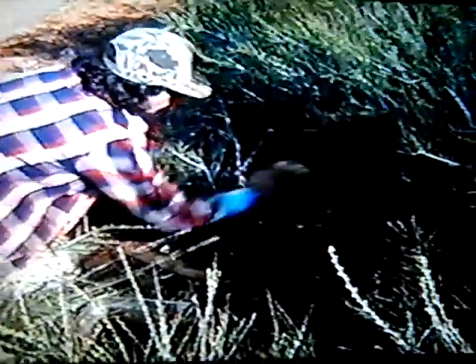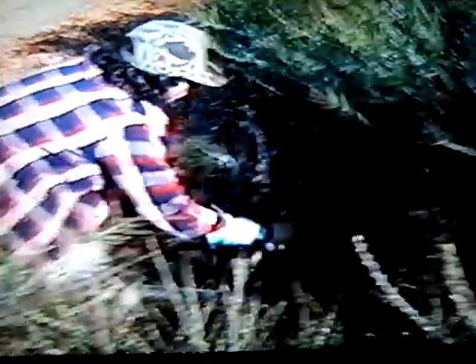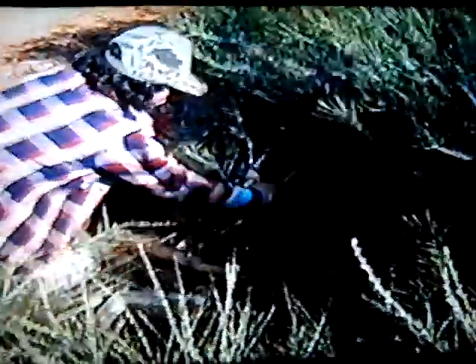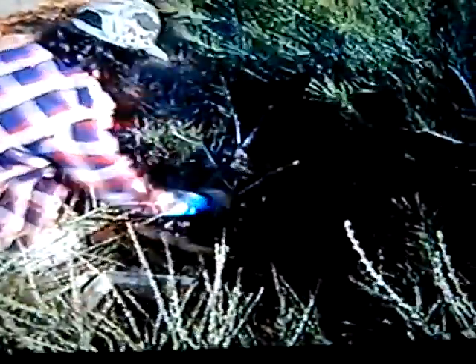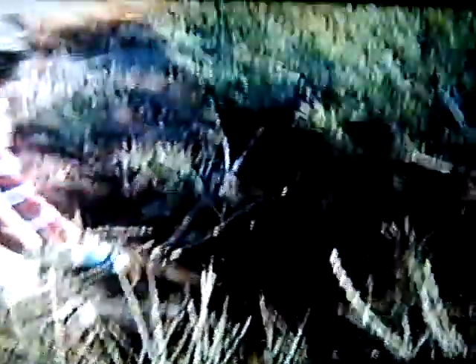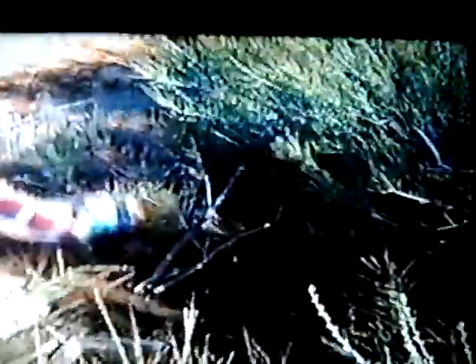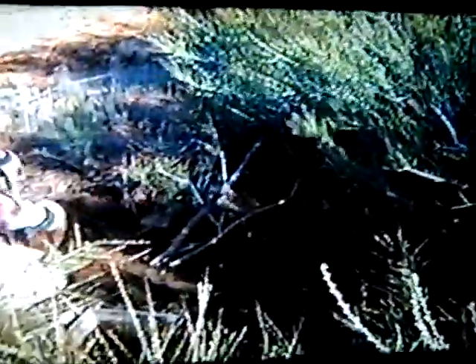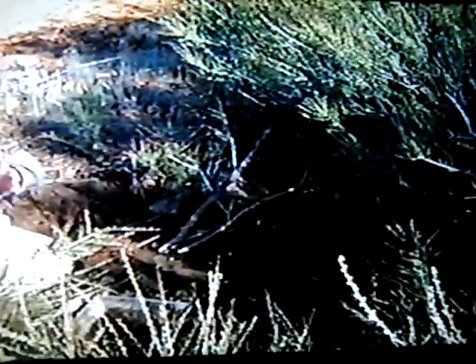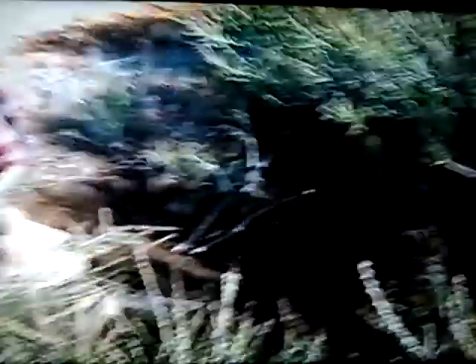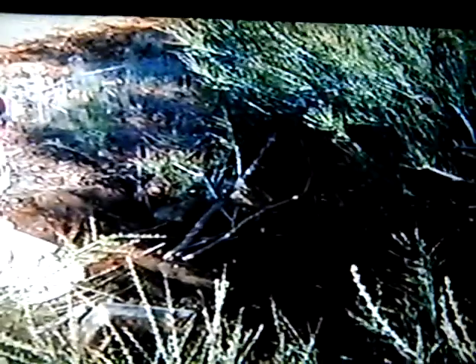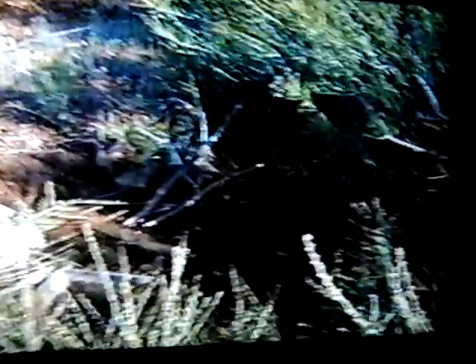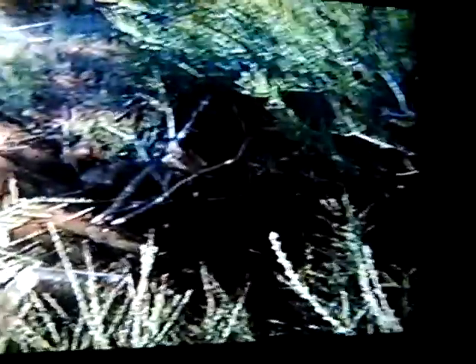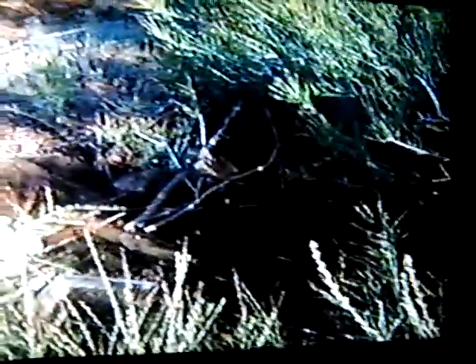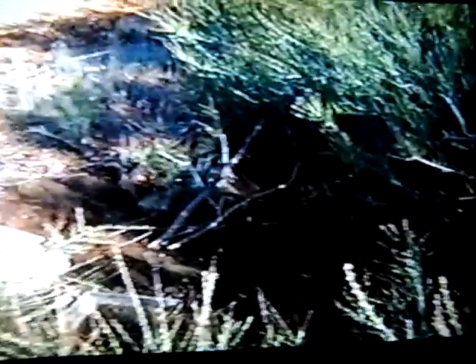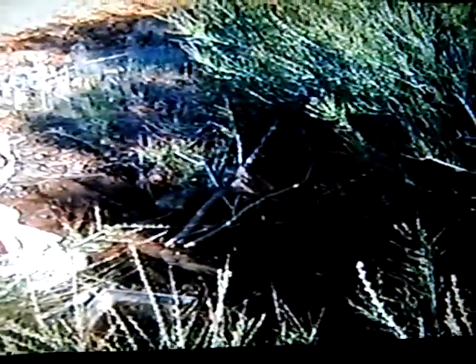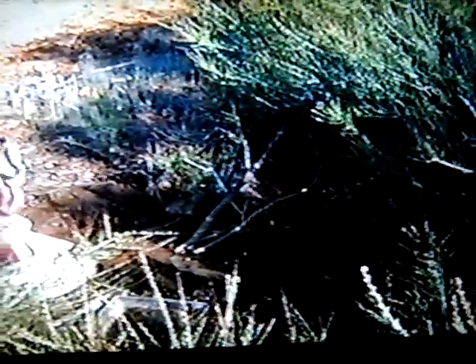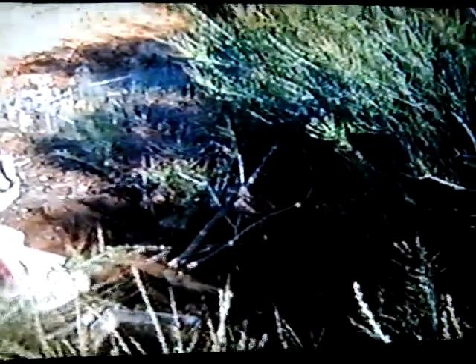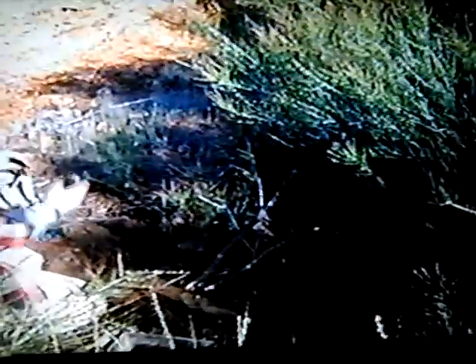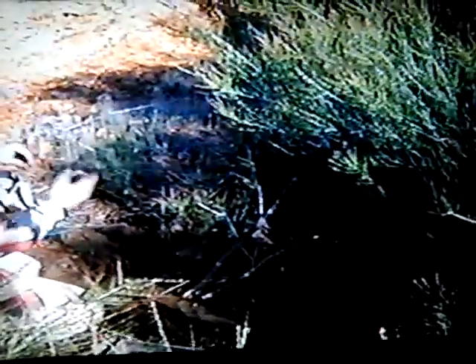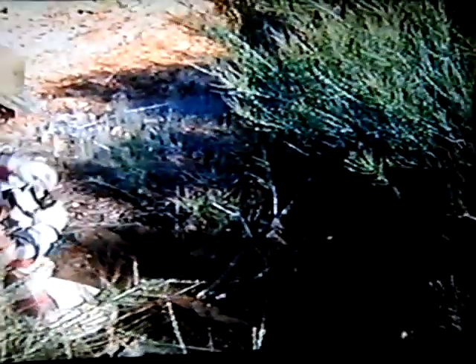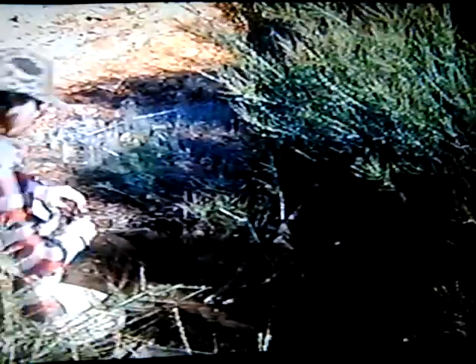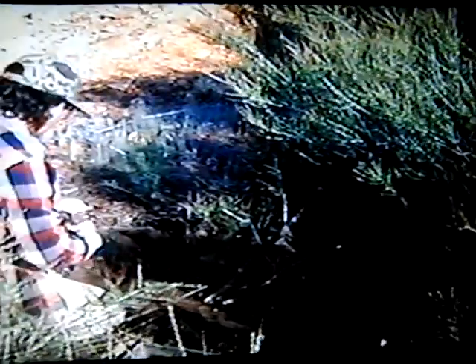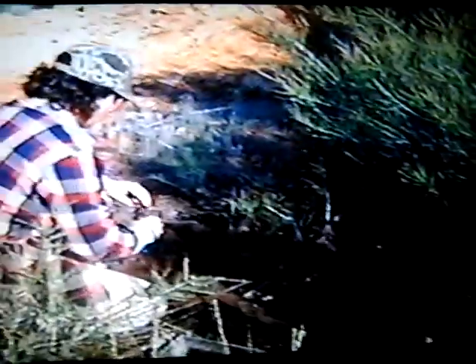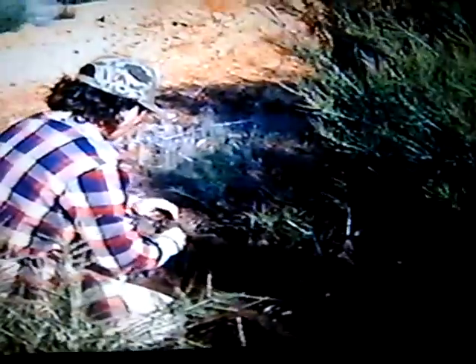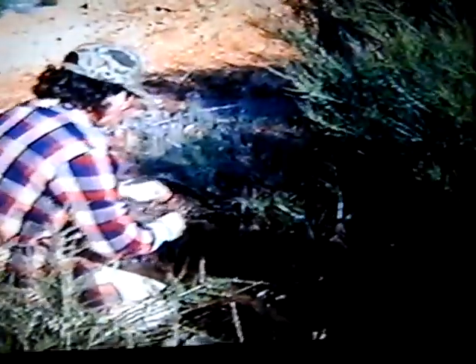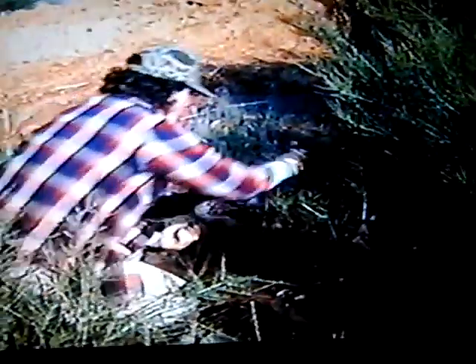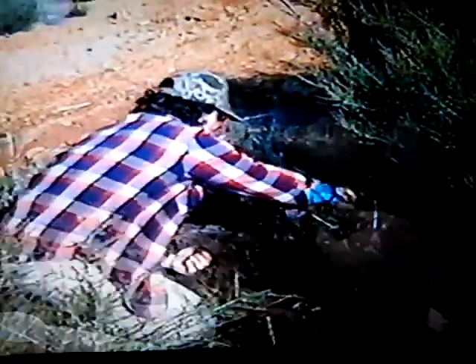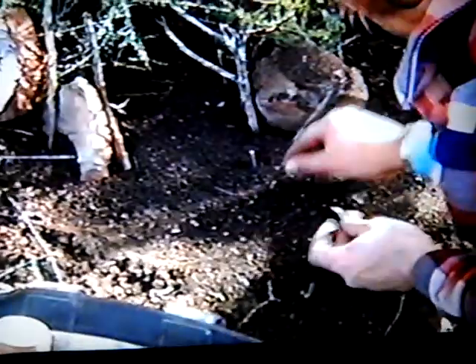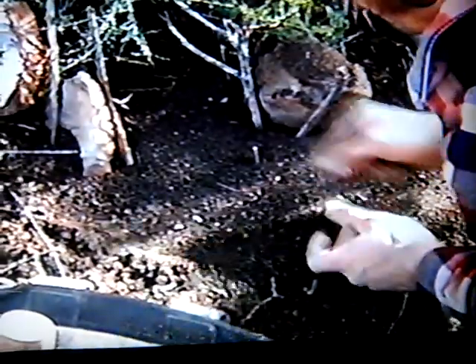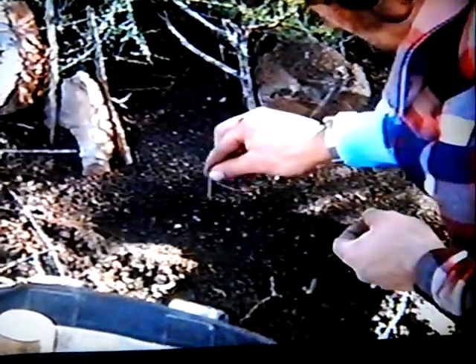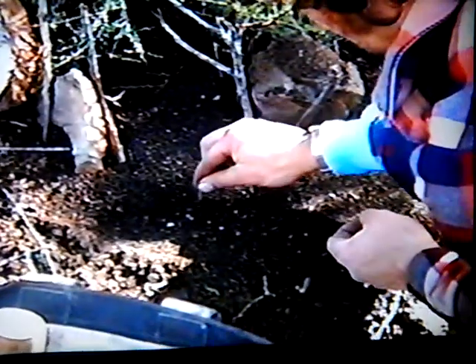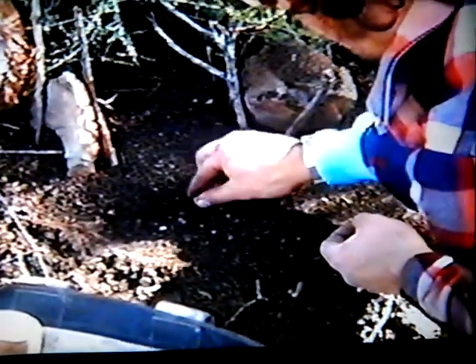So now it's economically unfeasible to even run a trap line. With the current prices and zero demand for grey fox, we just can't justify running a trap line. It would just be recreational, and I don't consider hard work that much fun.